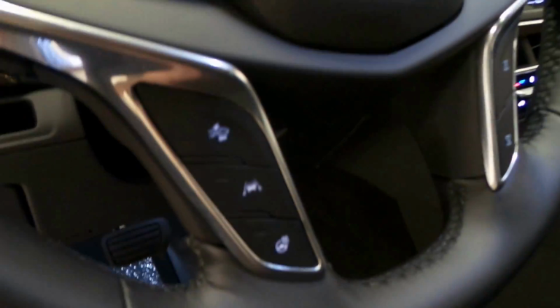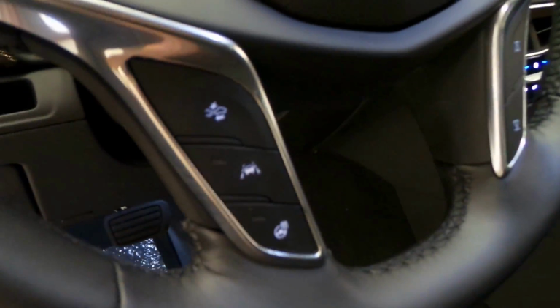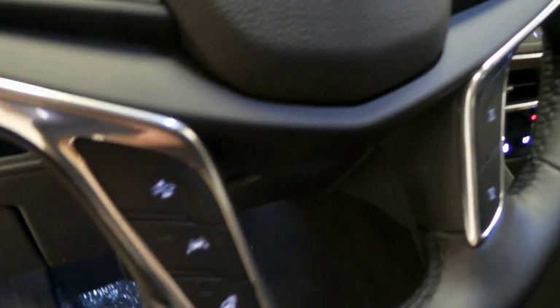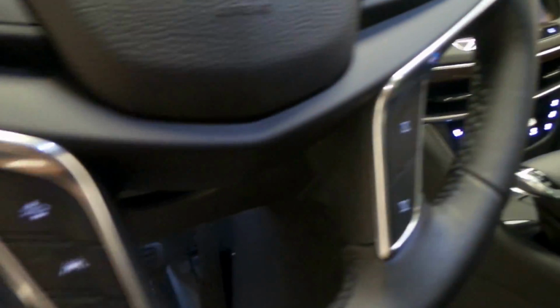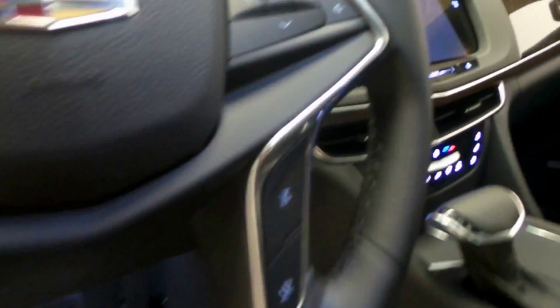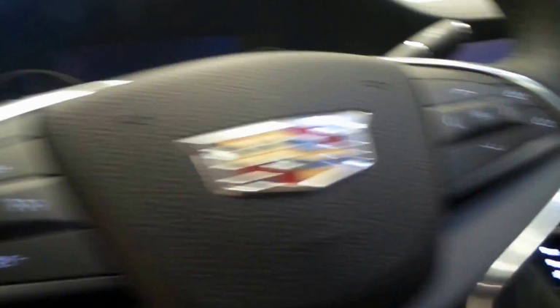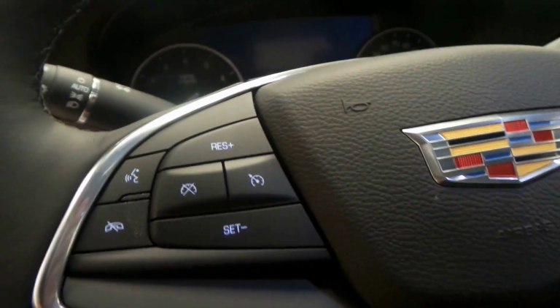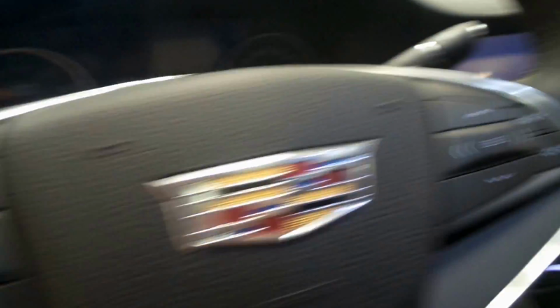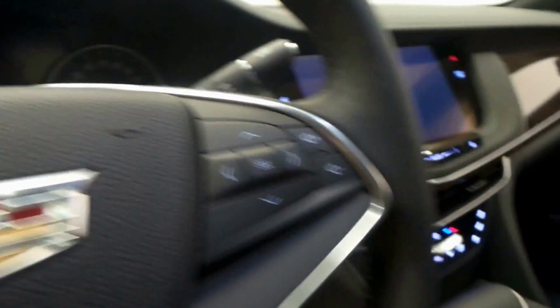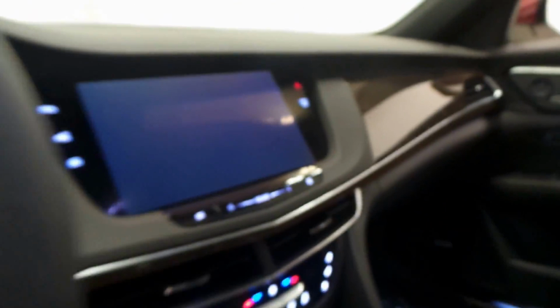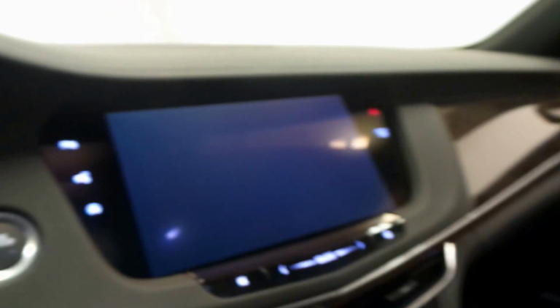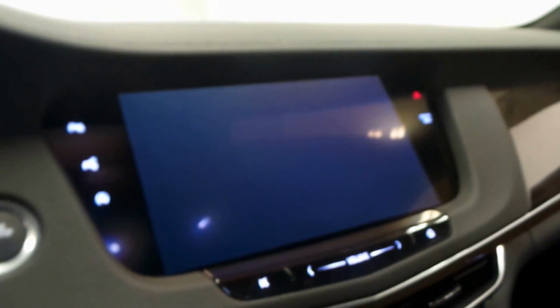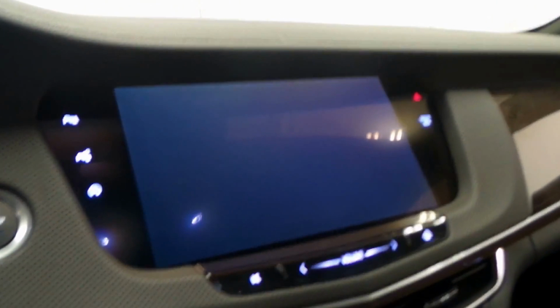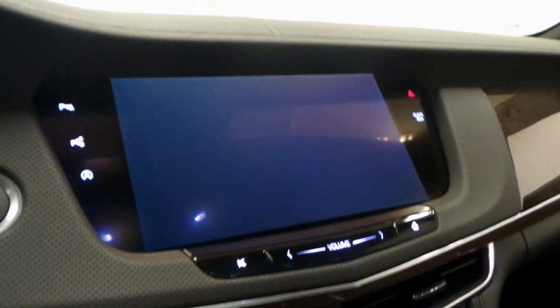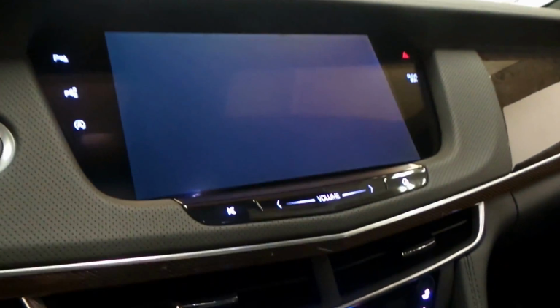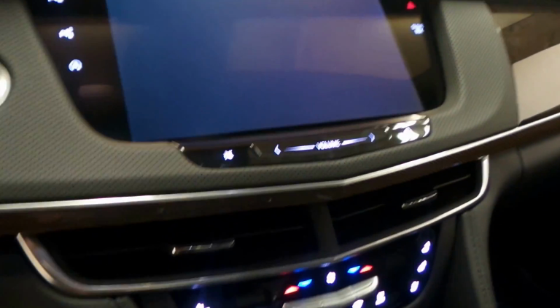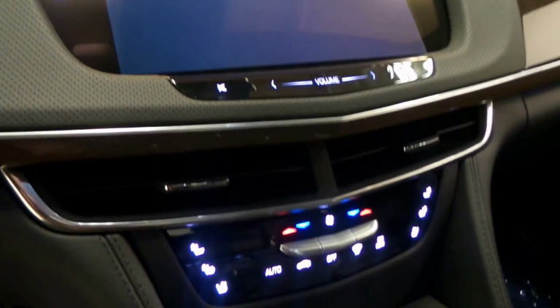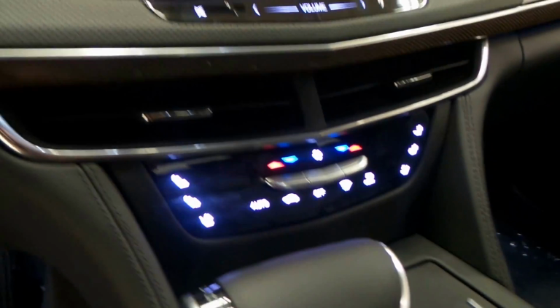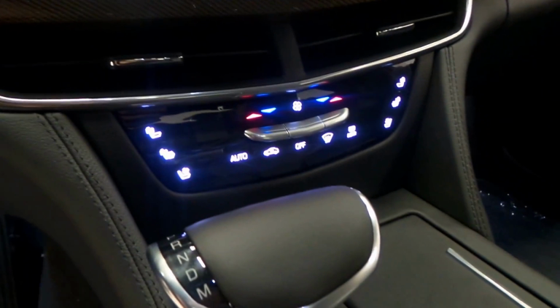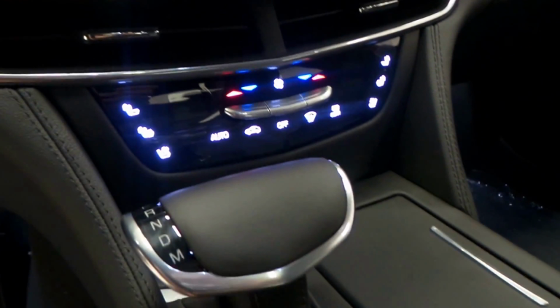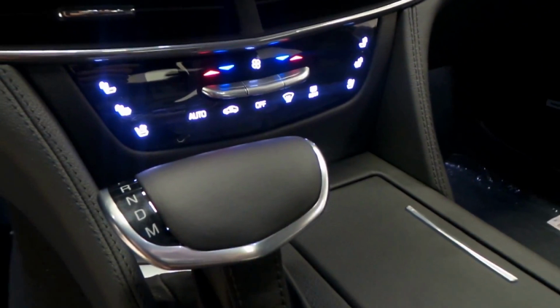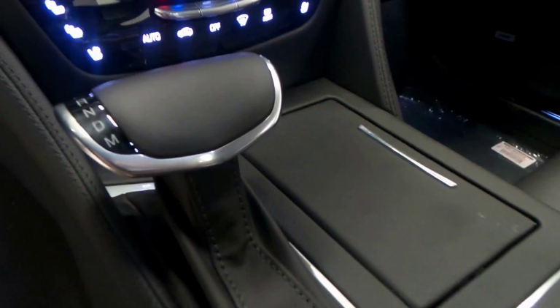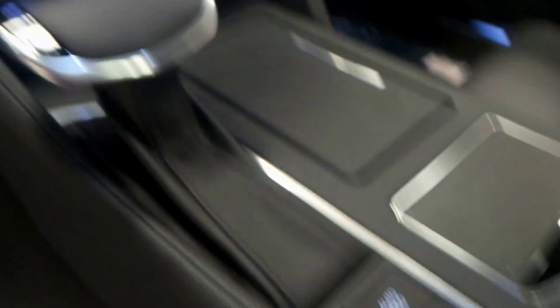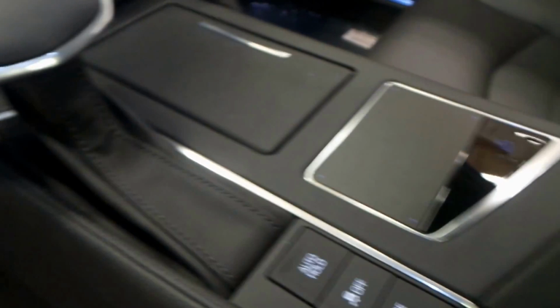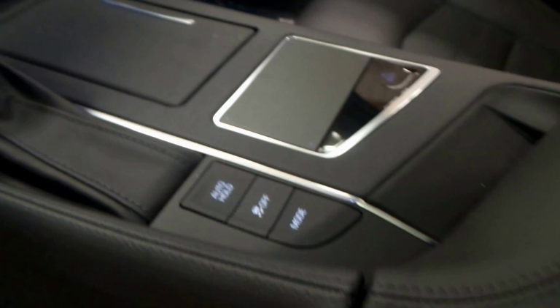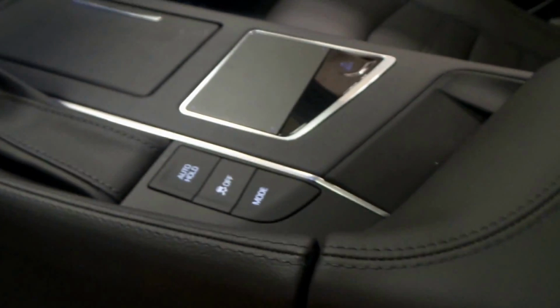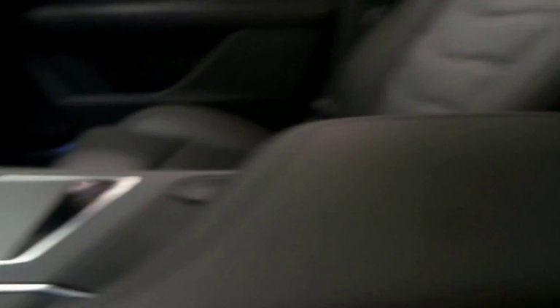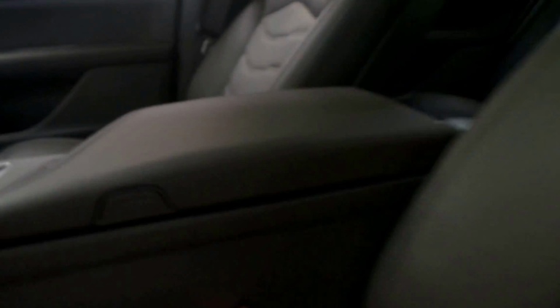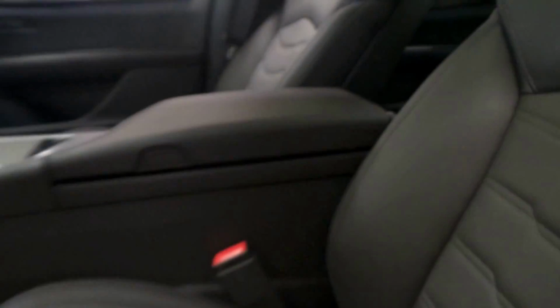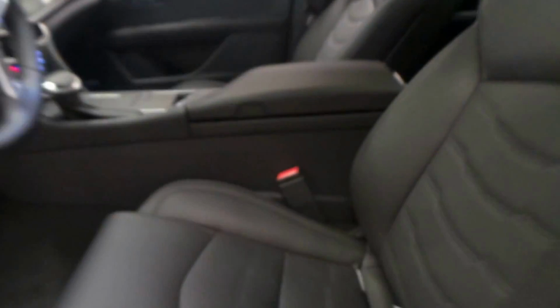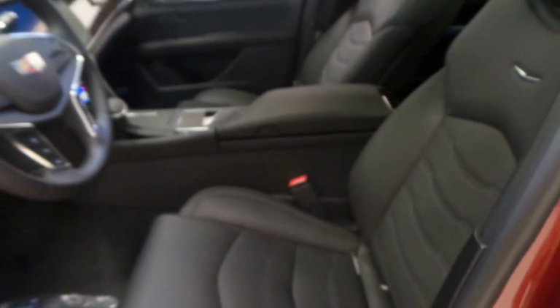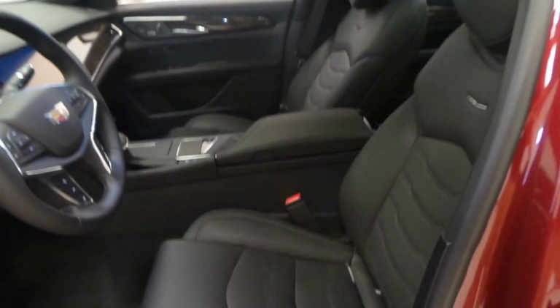We have a heated steering wheel. It's a 10 inch touchscreen display with backup camera. This thing has automatic stop and start, manual gearbox, and auto hold. Tons of features come with these.